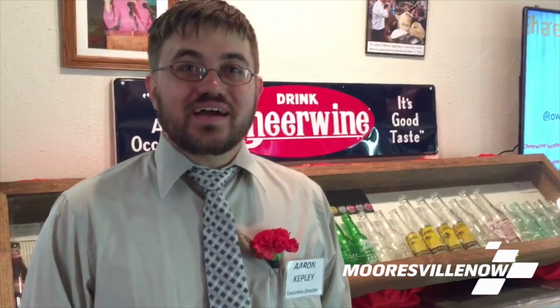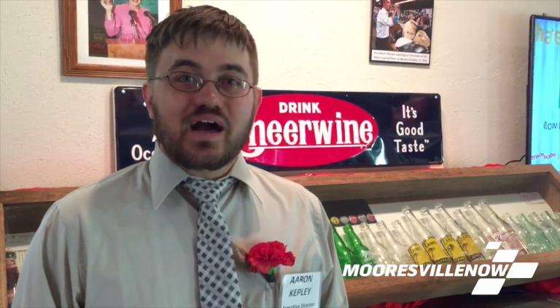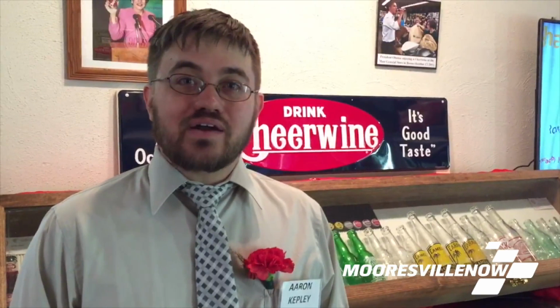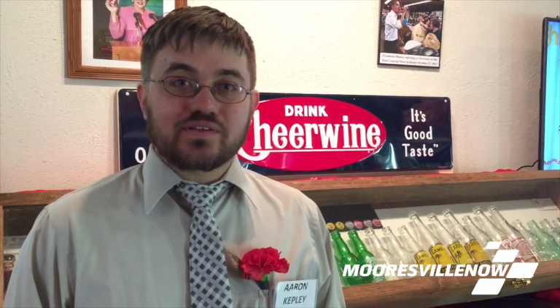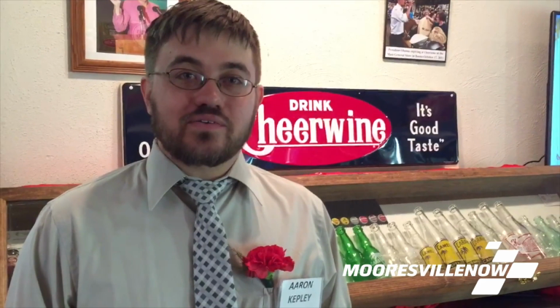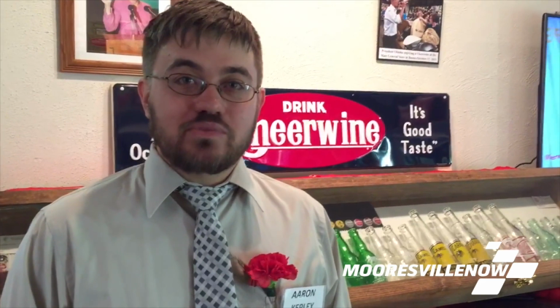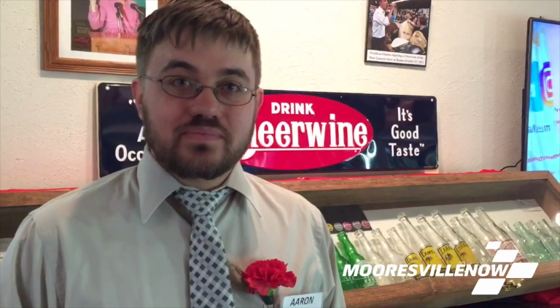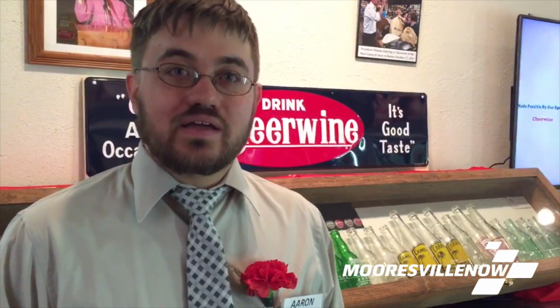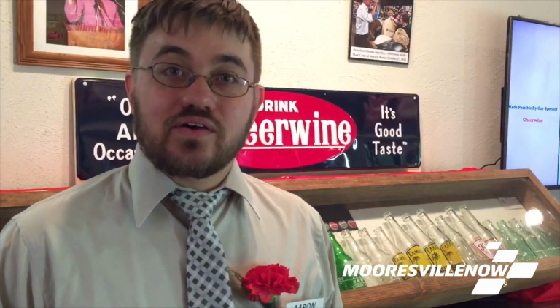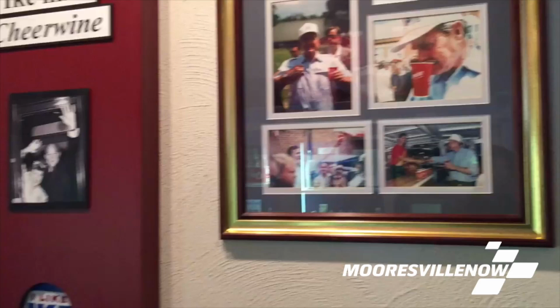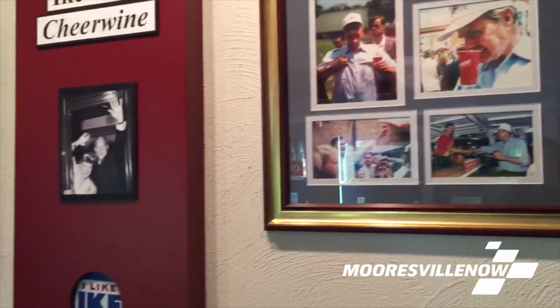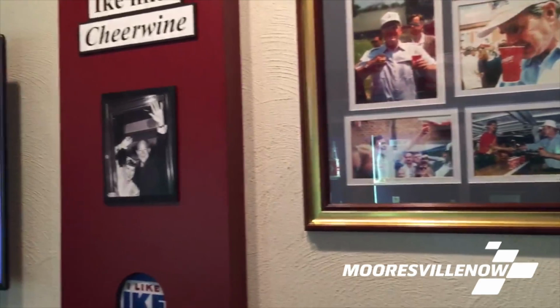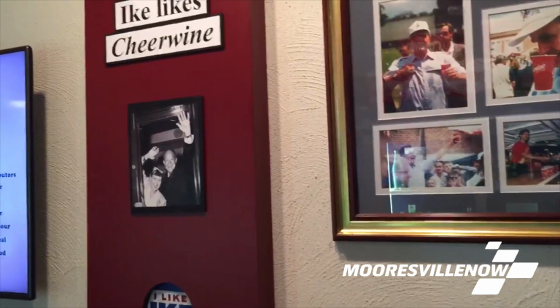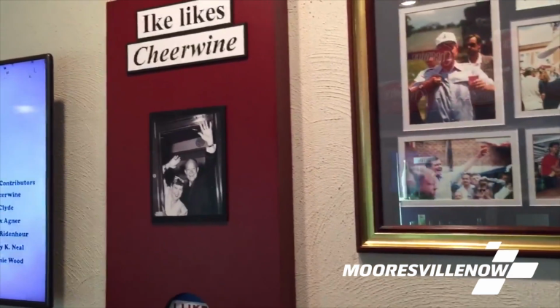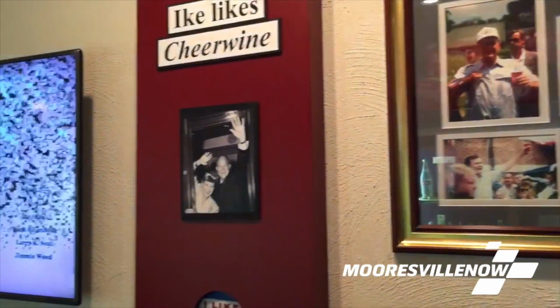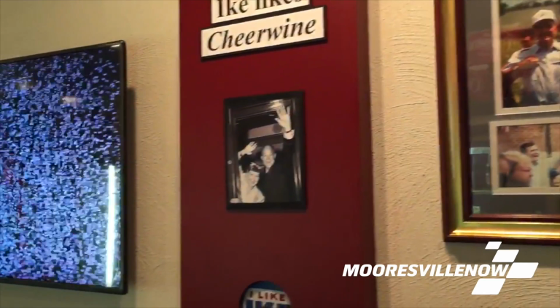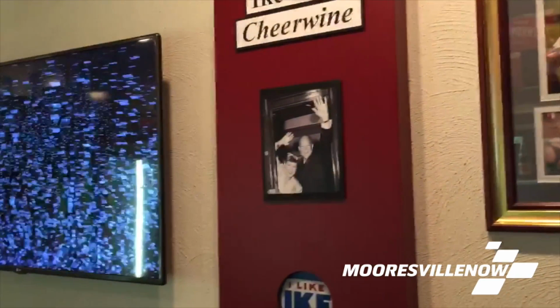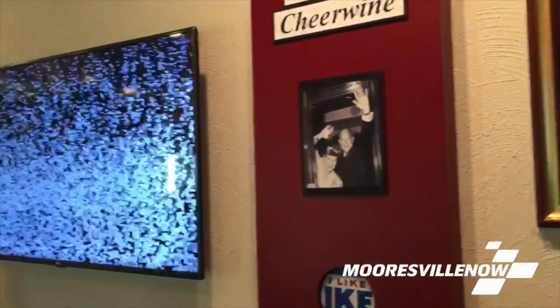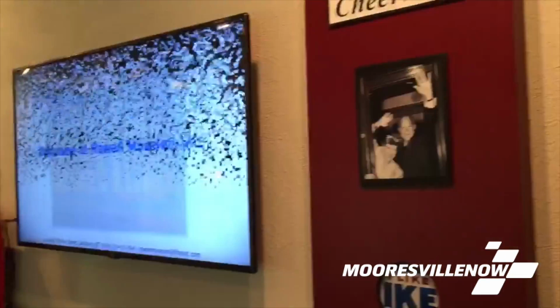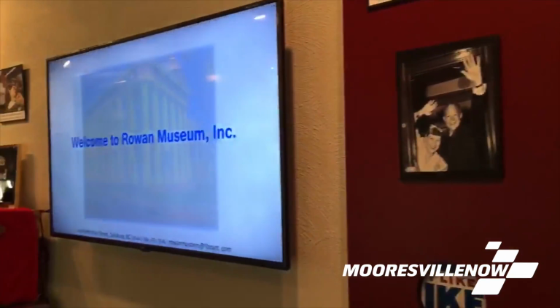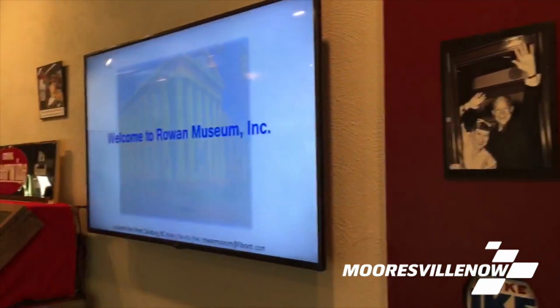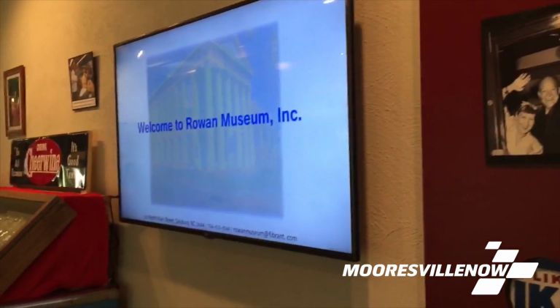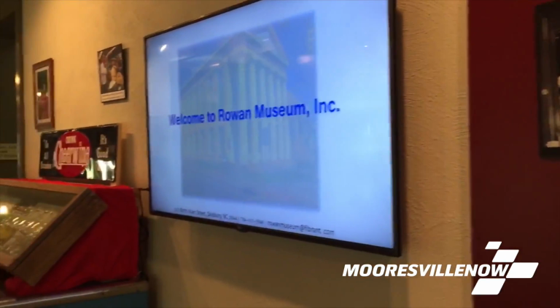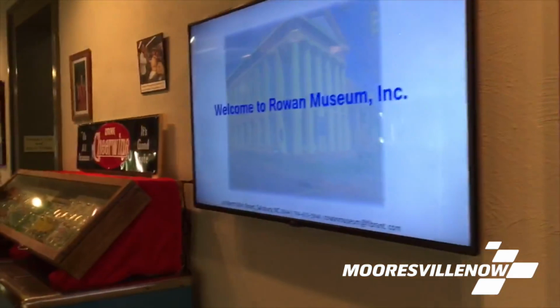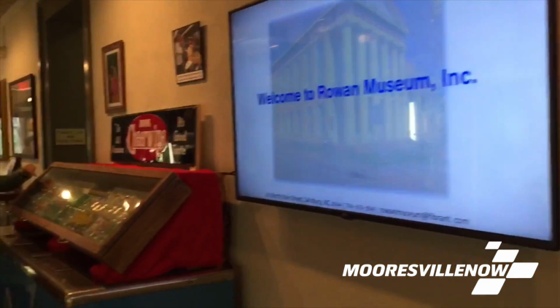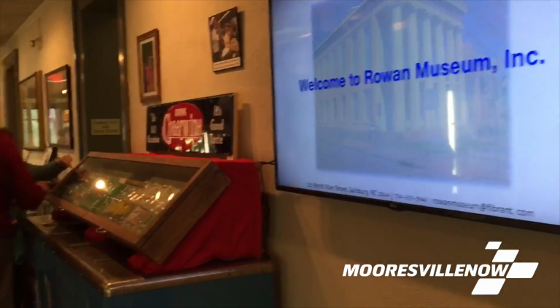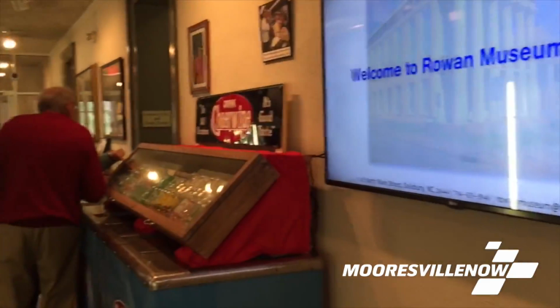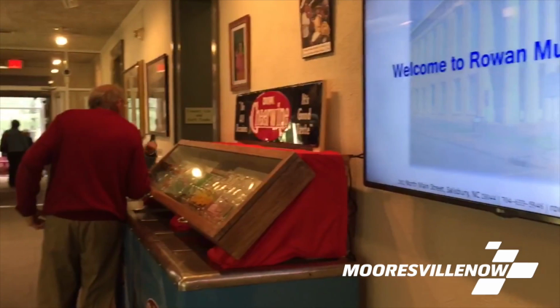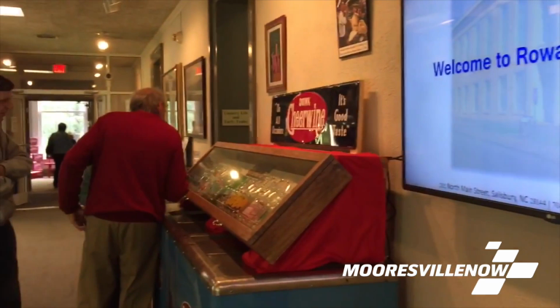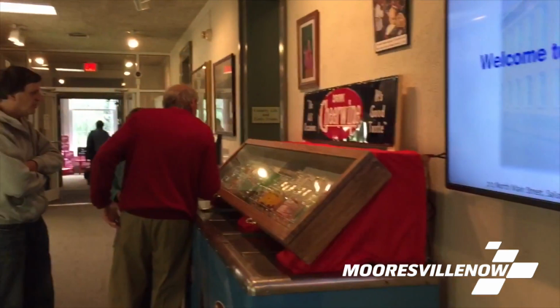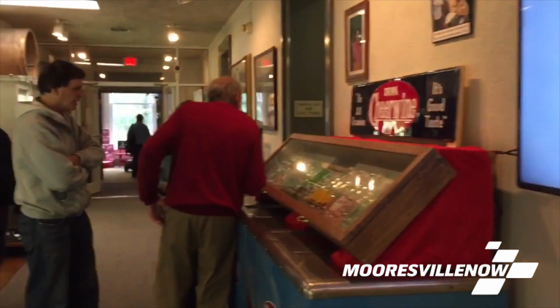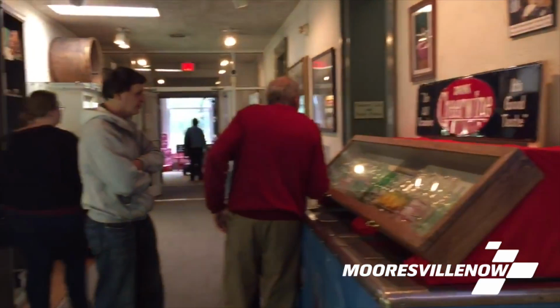Hey, I'm Aaron Kepley, the director of the Royal Museum, and we're here today celebrating the 100th anniversary of Cheerwine. Today is the grand opening of the Cheerwine exhibit at the Royal Museum, which houses most of Cheerwine's collection.